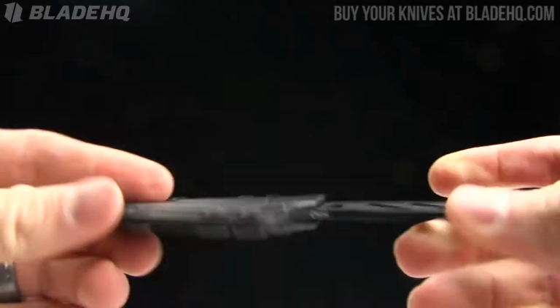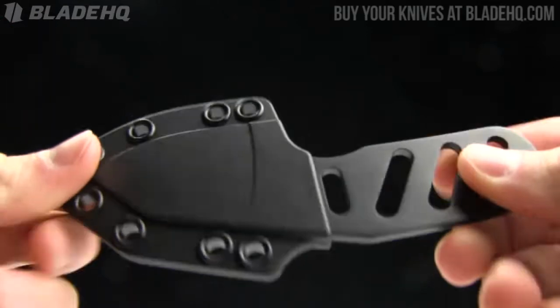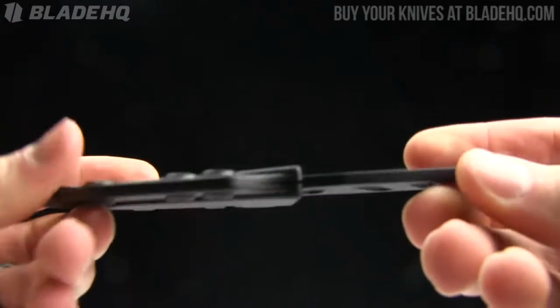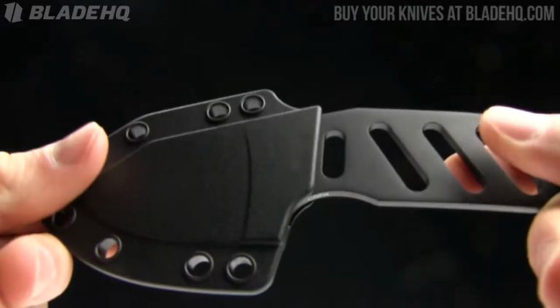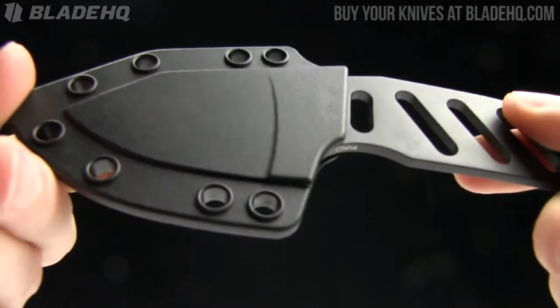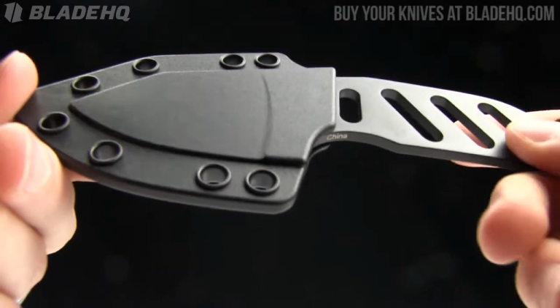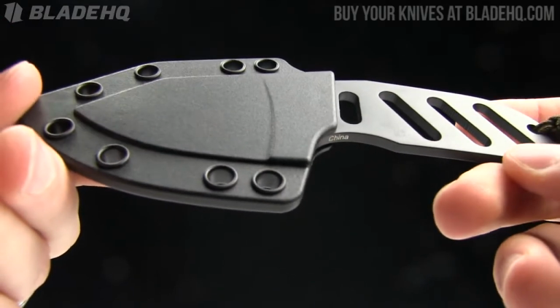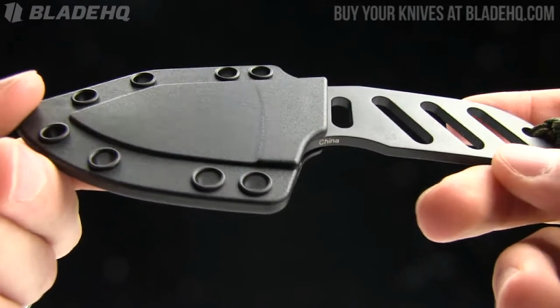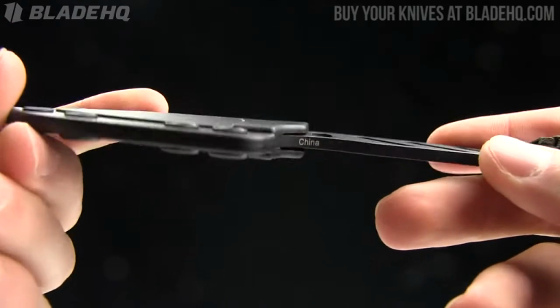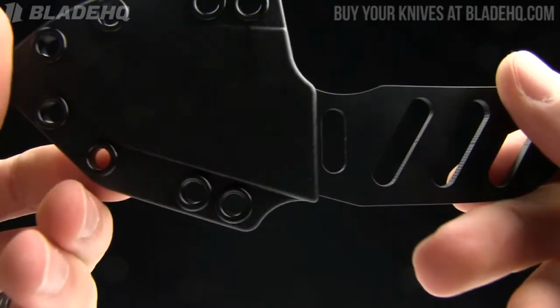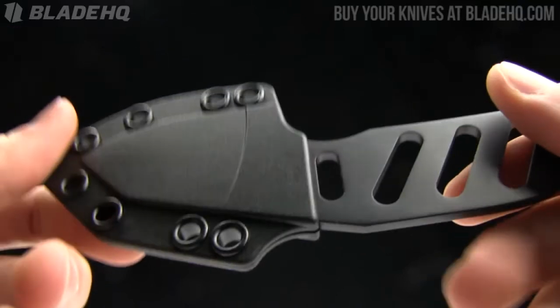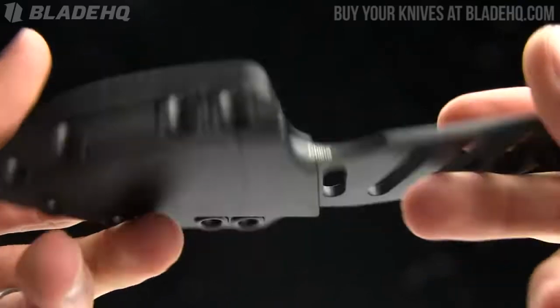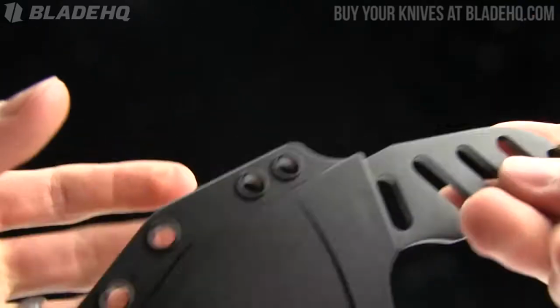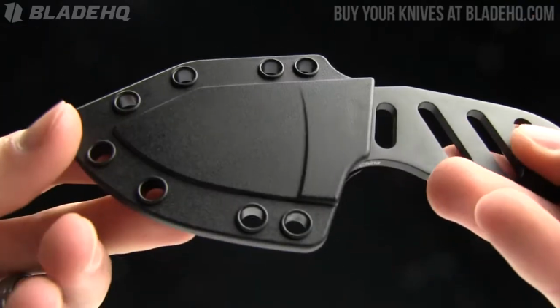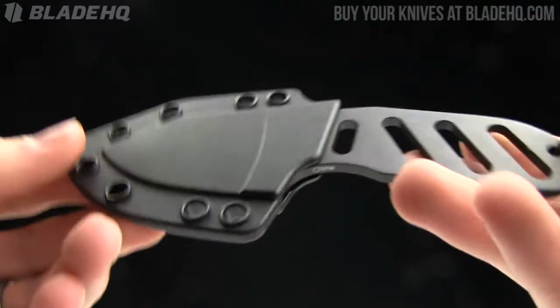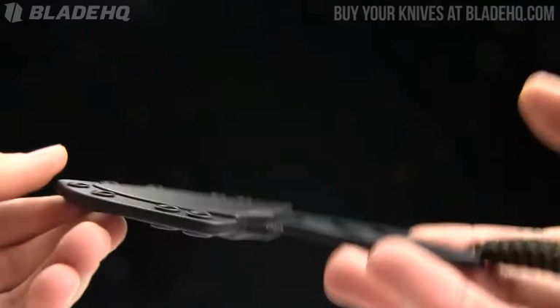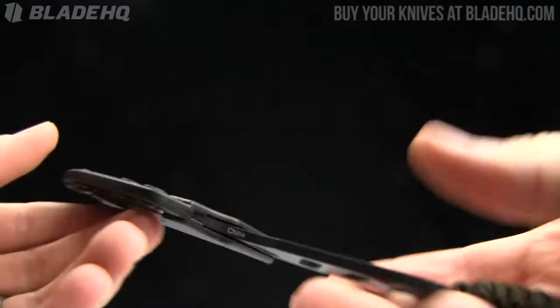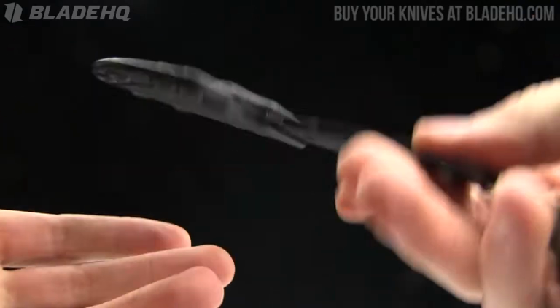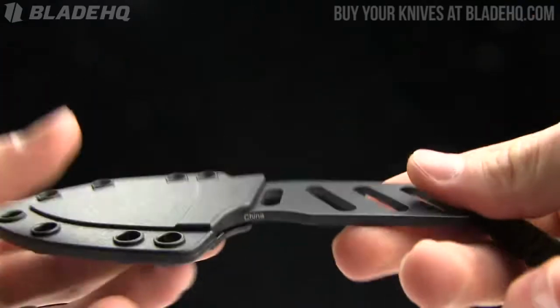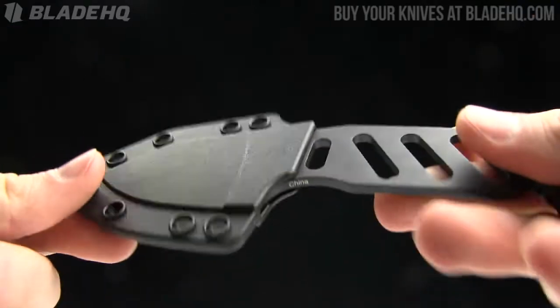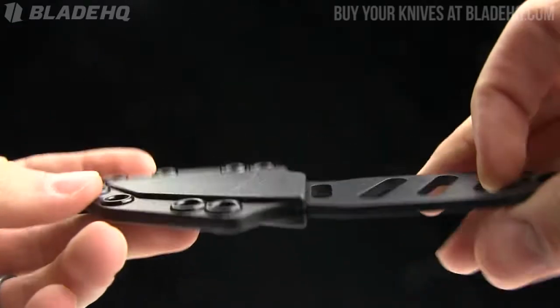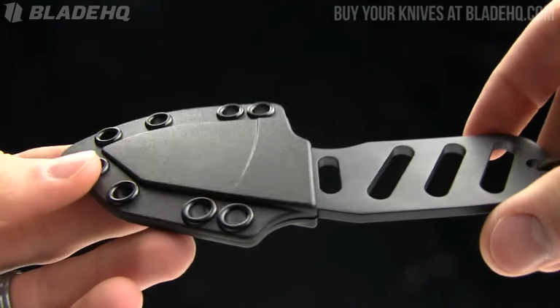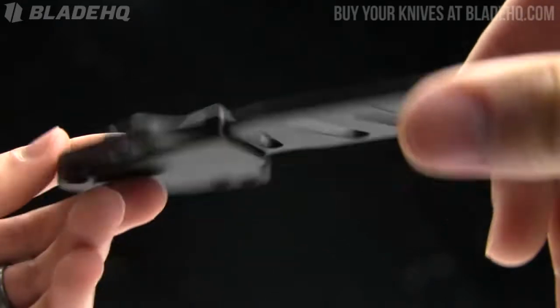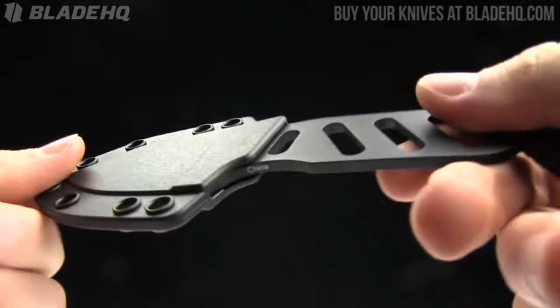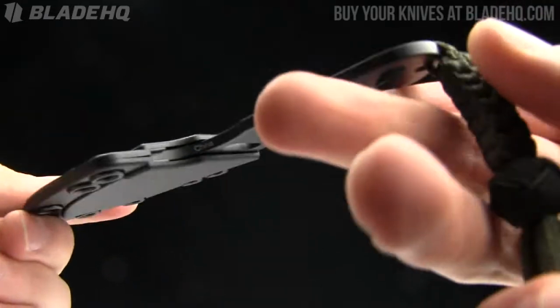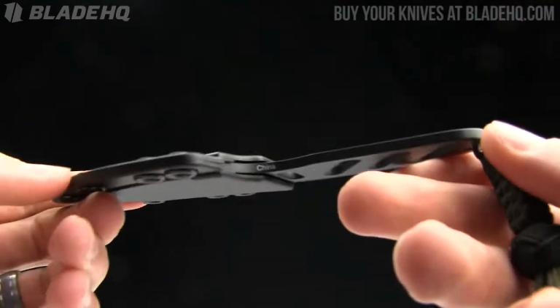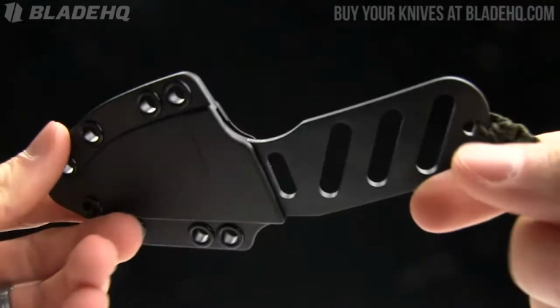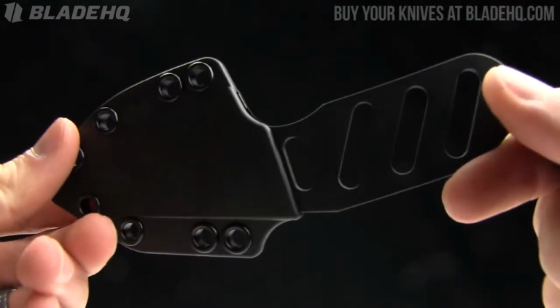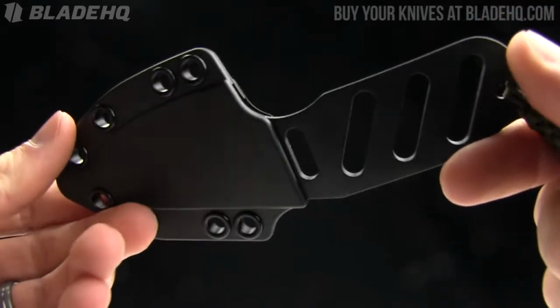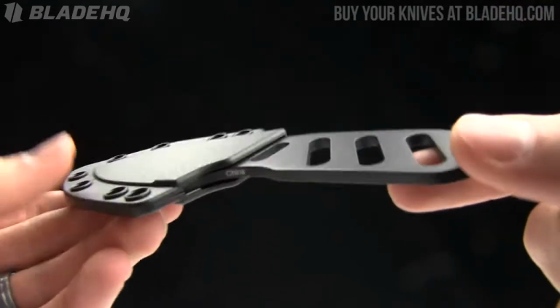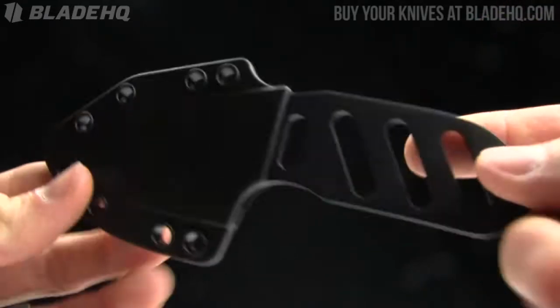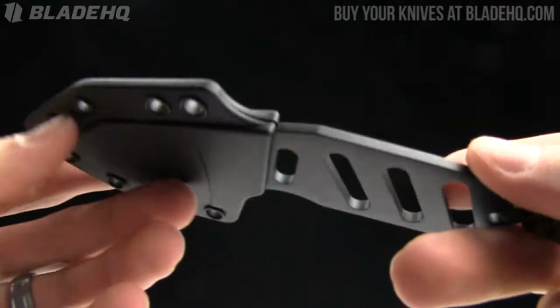That's the basic rundown on this knife. It's fairly light — I don't have the weight right in front of me — but if you were carrying this around your neck I think you'd get used to the weight and just roll with it.